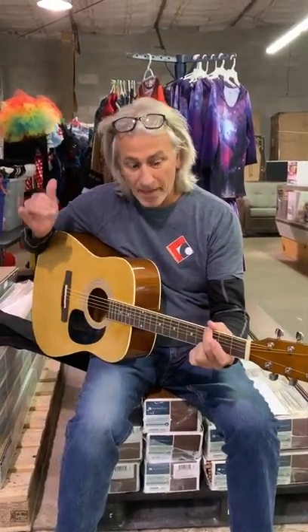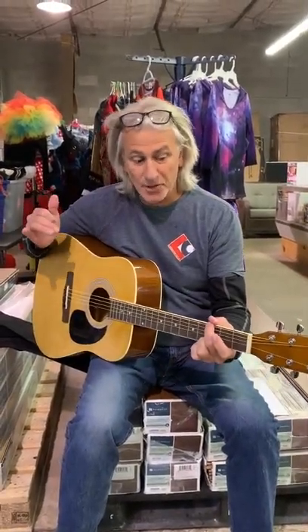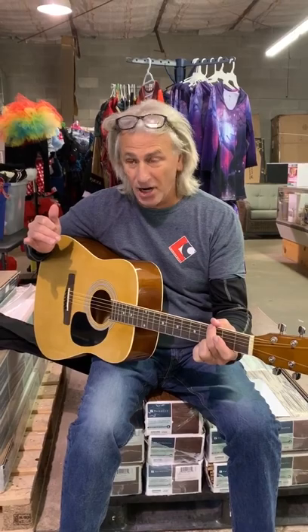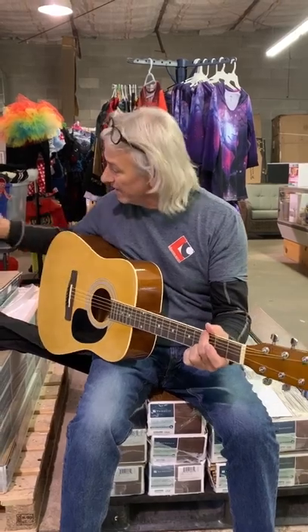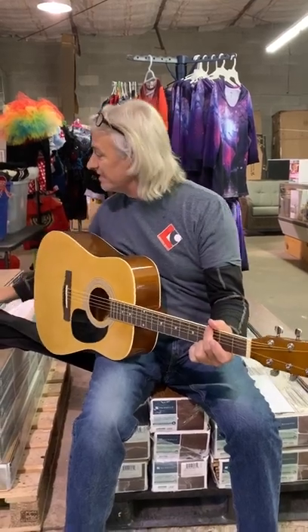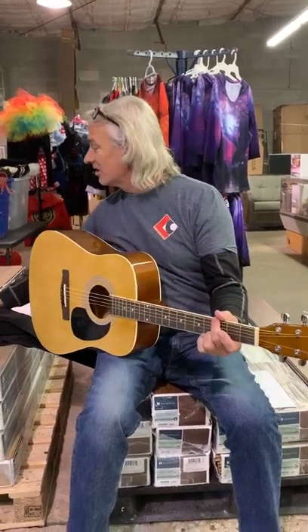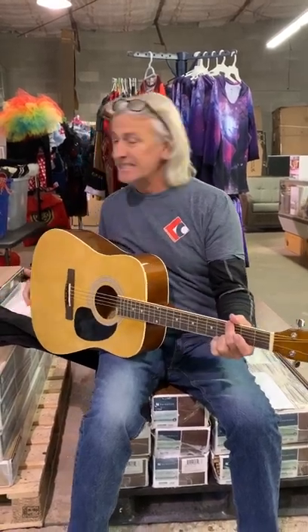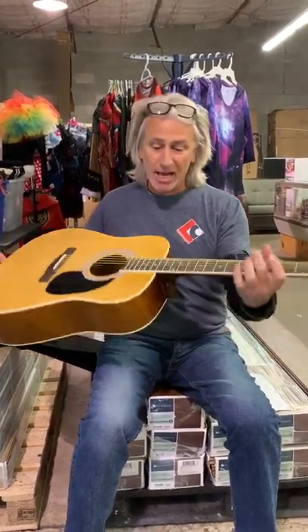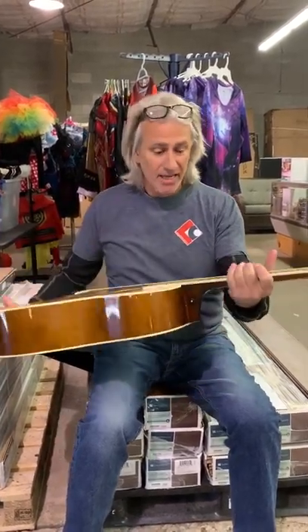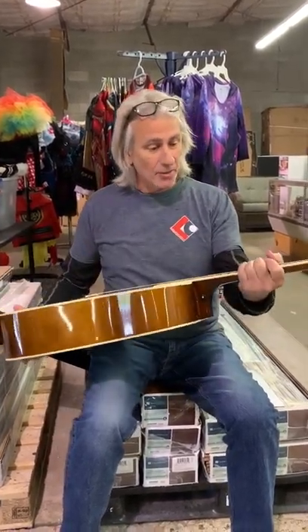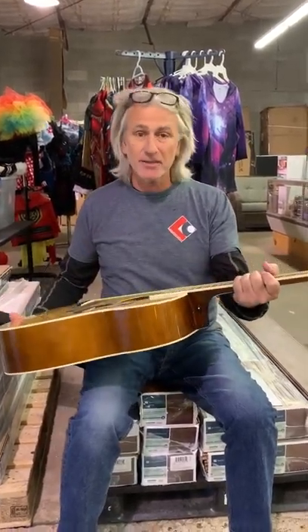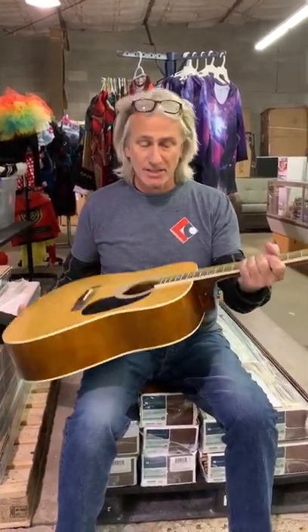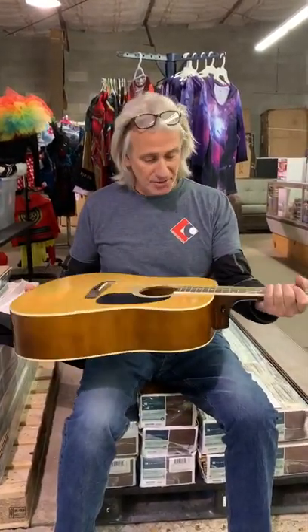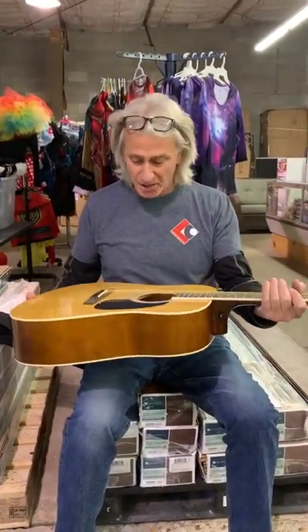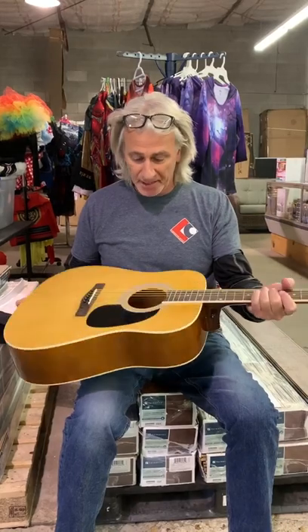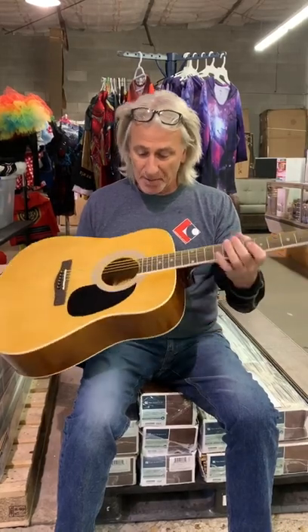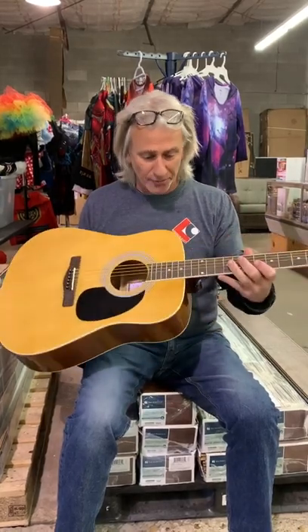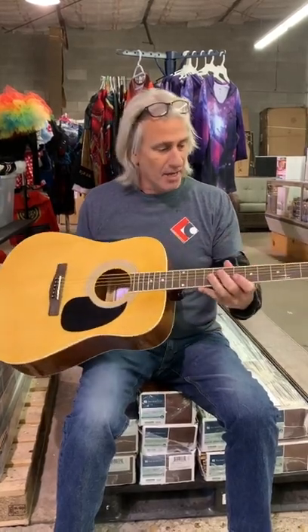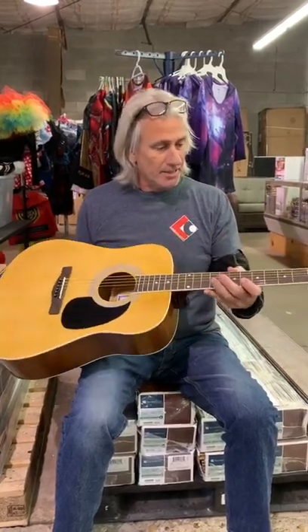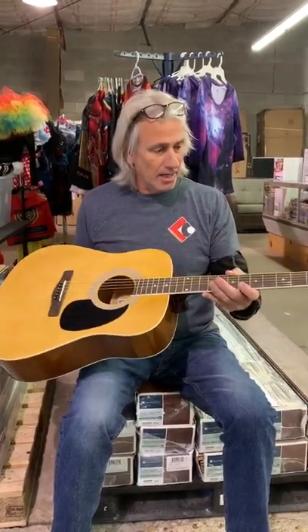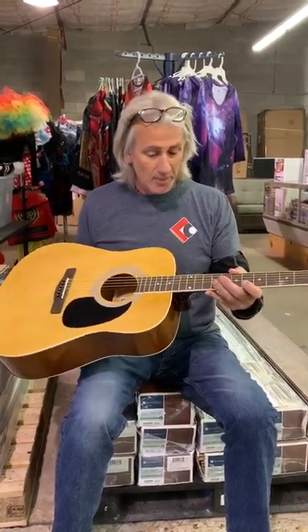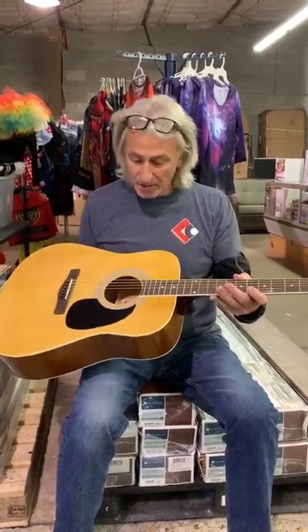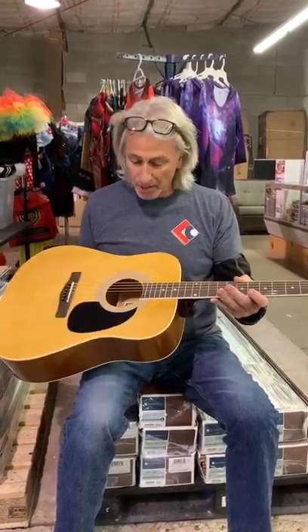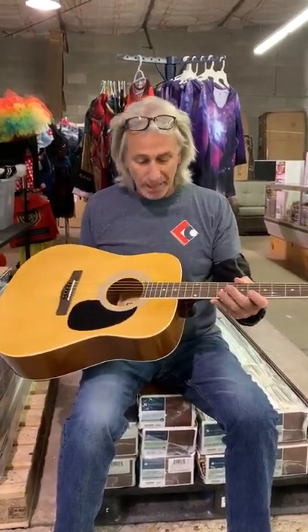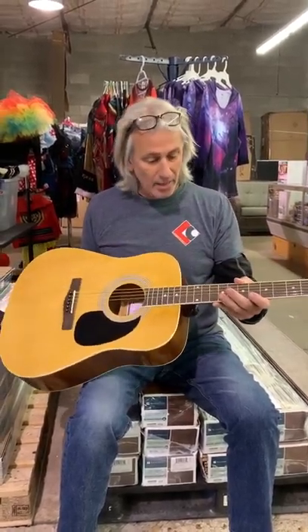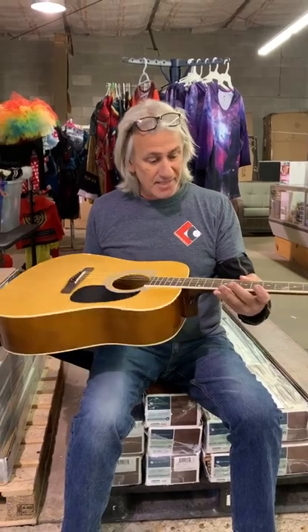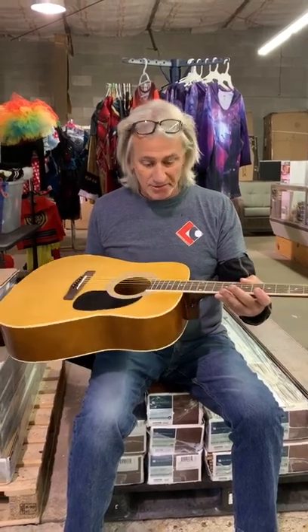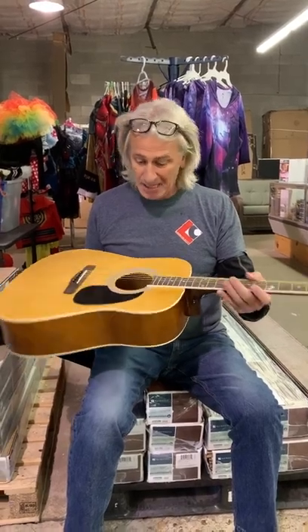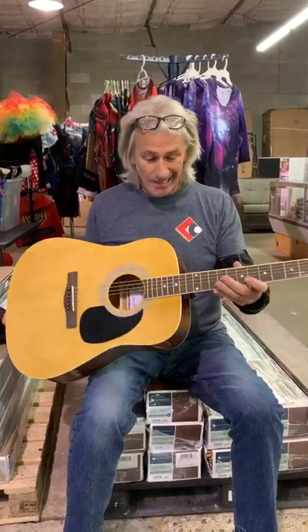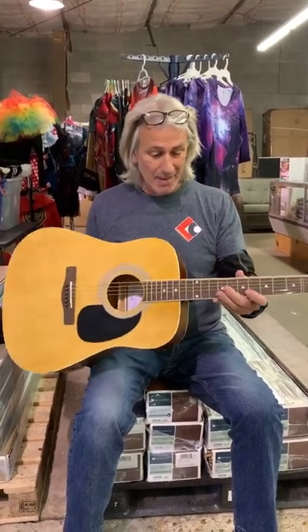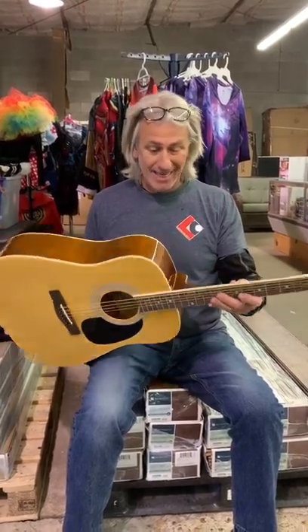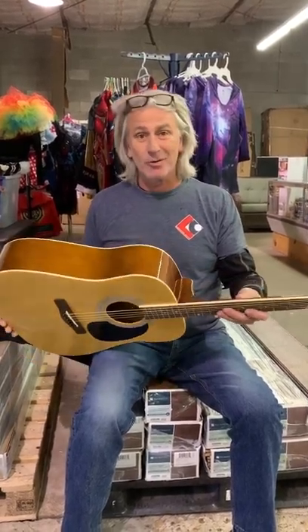This is a pretty good guitar right here — it's a Zager Easy Play. It's got a great feel to it, steel strings and everything. This would be perfect for a beginner; it really plays well and stays in tune great. It'd be fantastic for a river guitar too.